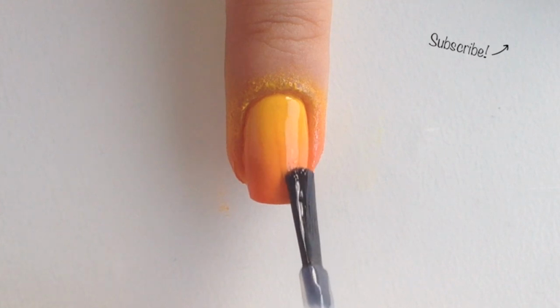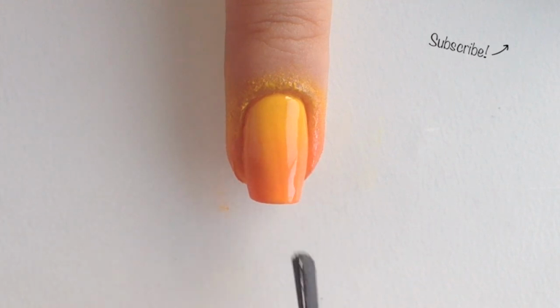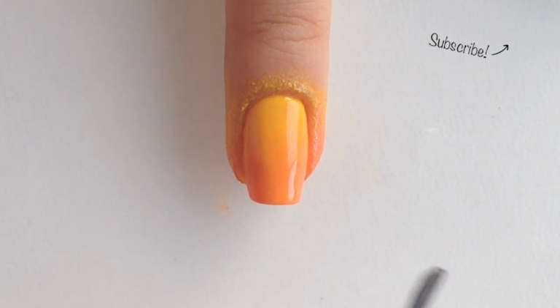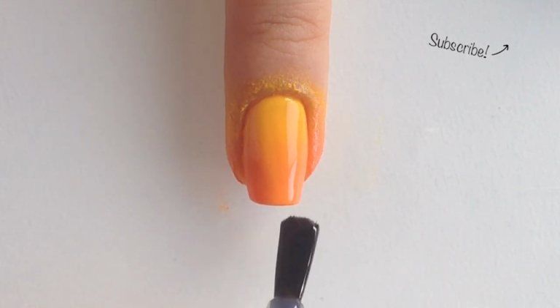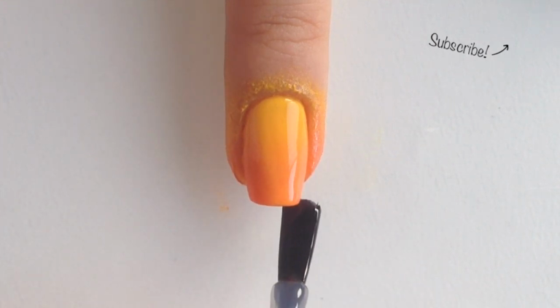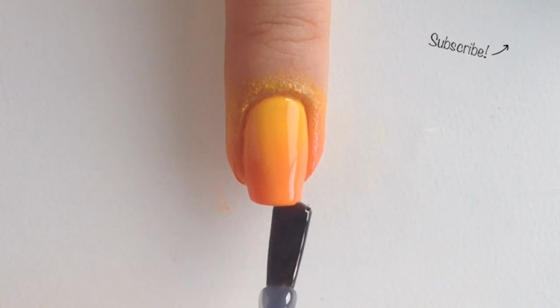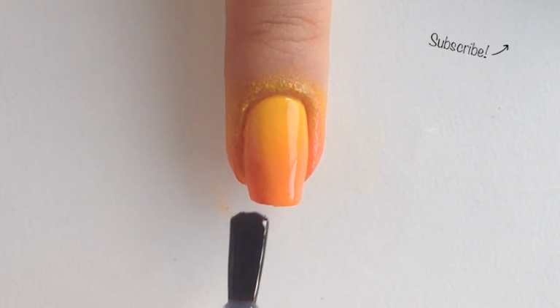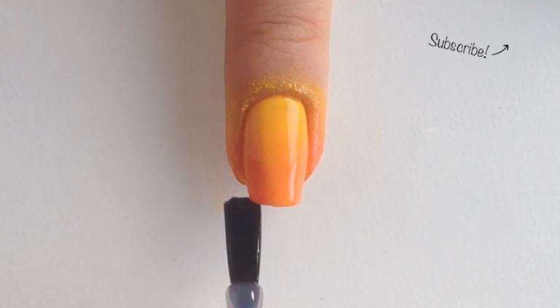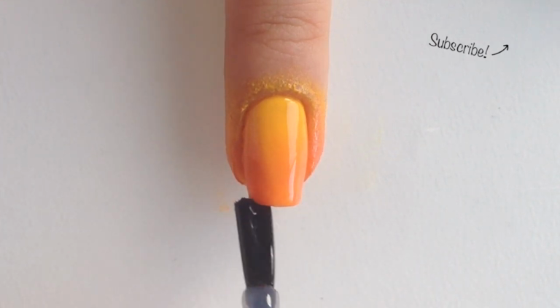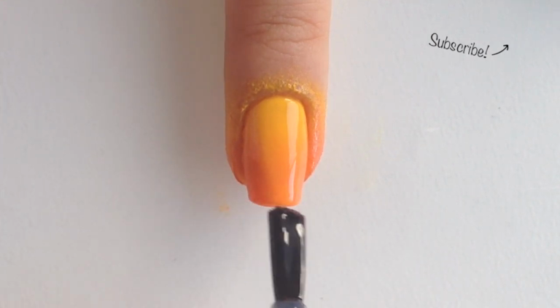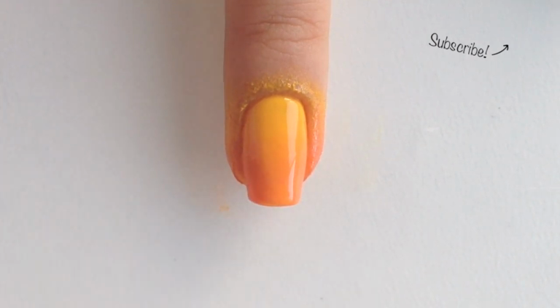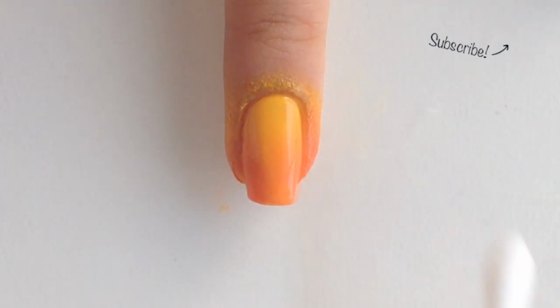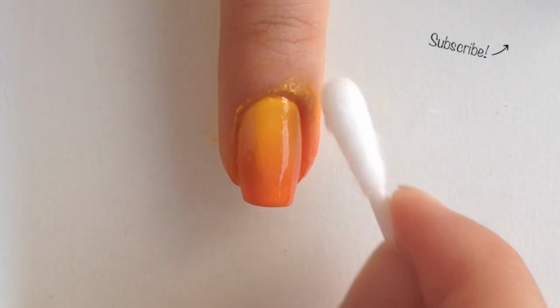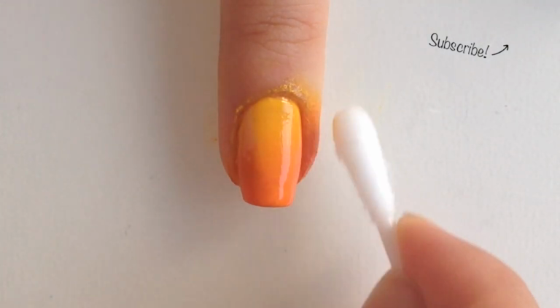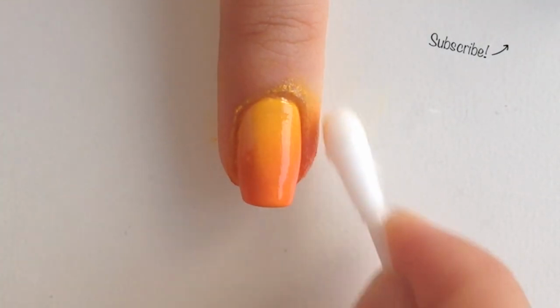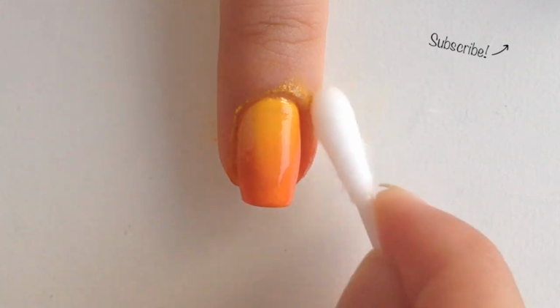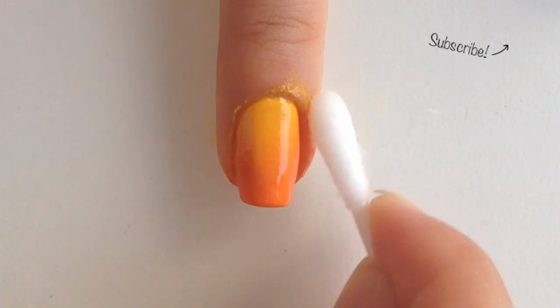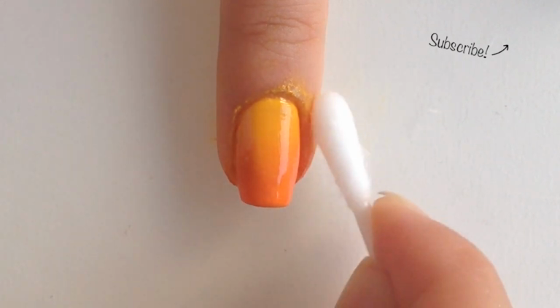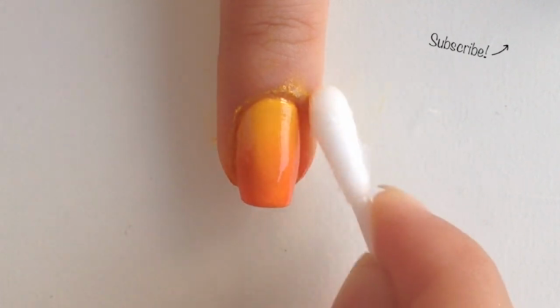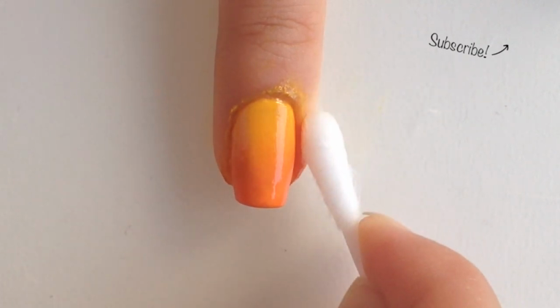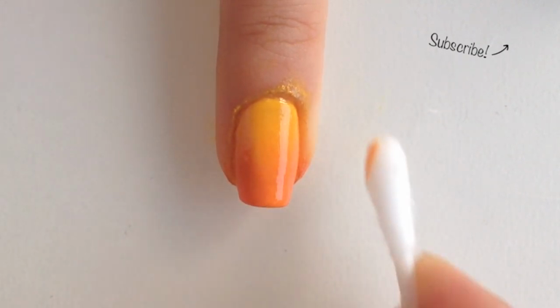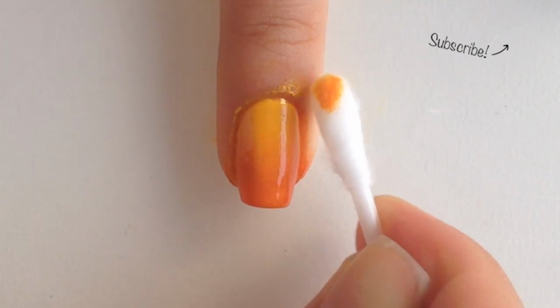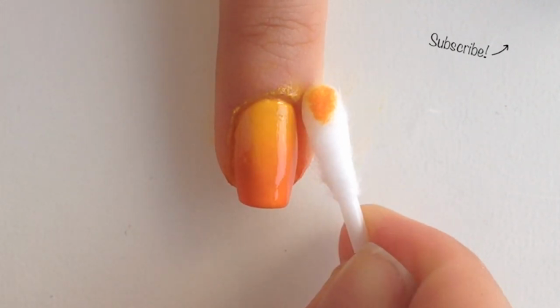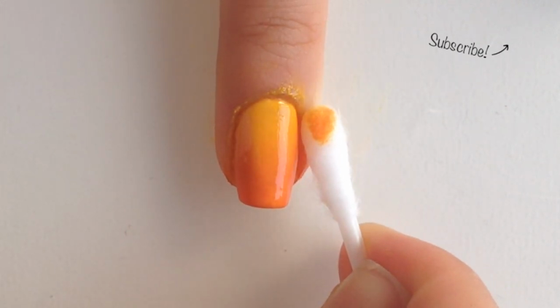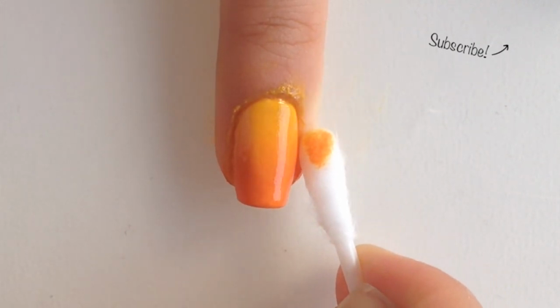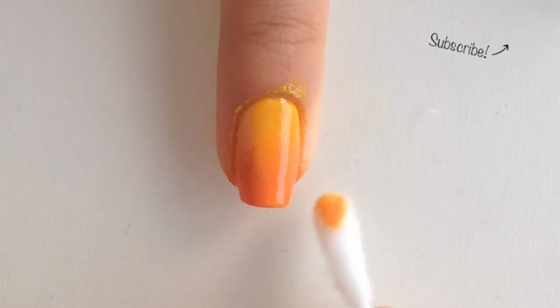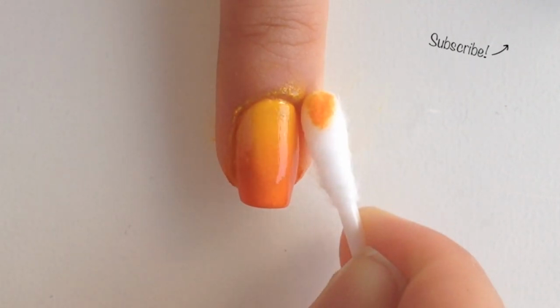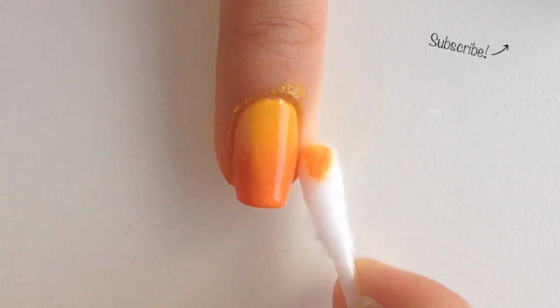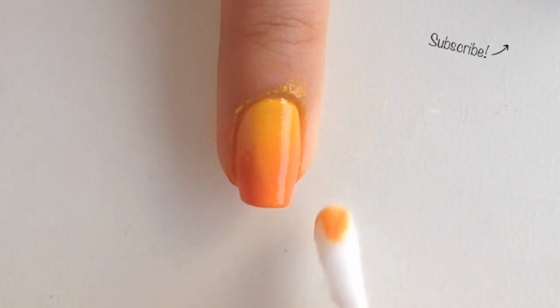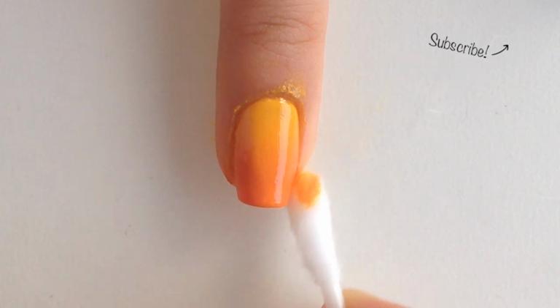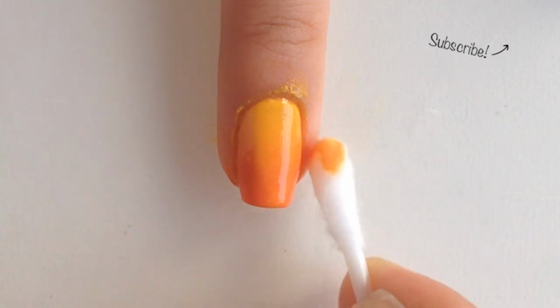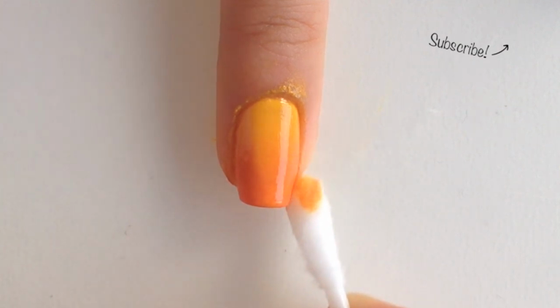This will also make it easier to paint on the design. Clean up around your nail with a q-tip dipped into polish remover. You might want to wait until the polish is dried because you don't want the cotton to get stuck in the polish.